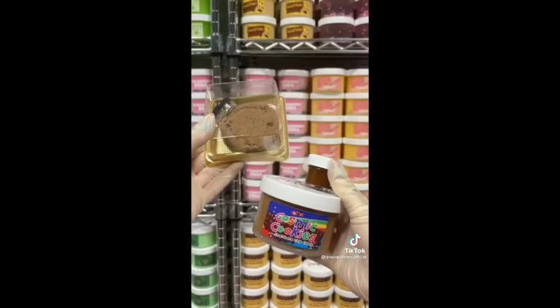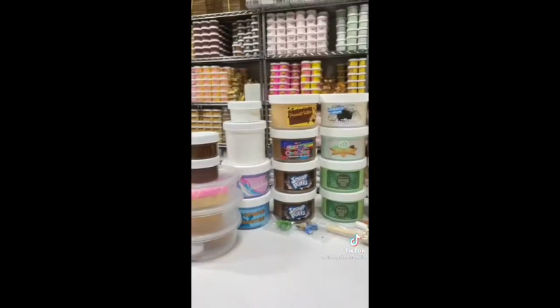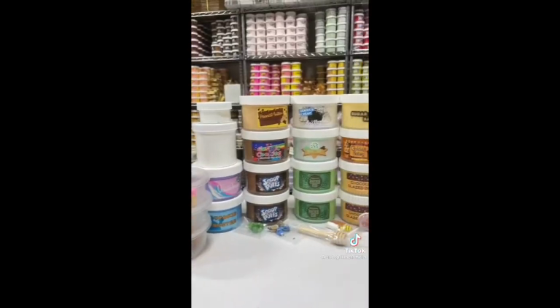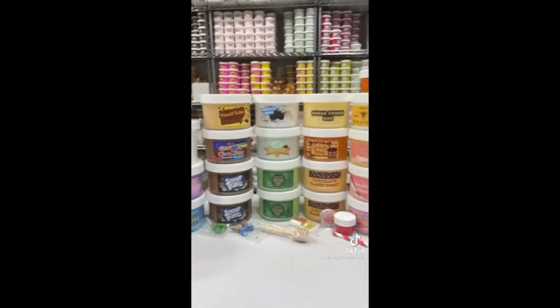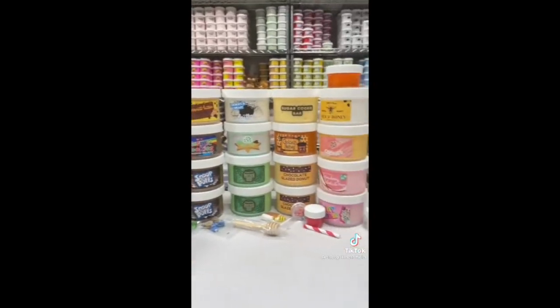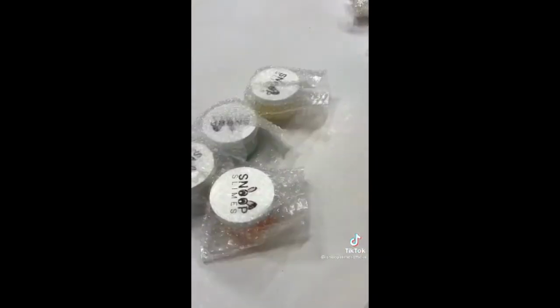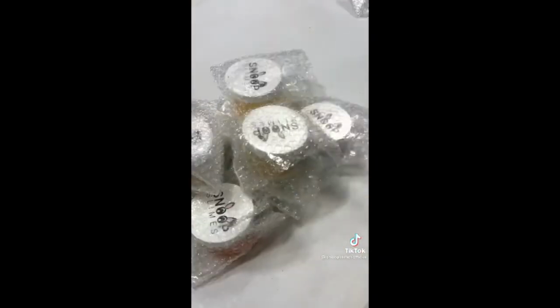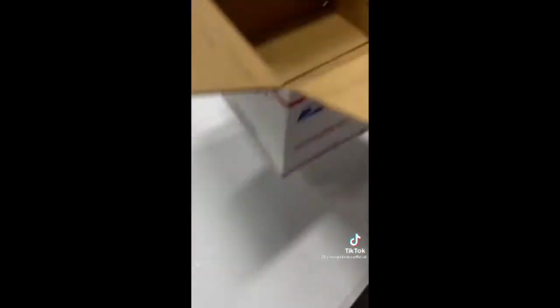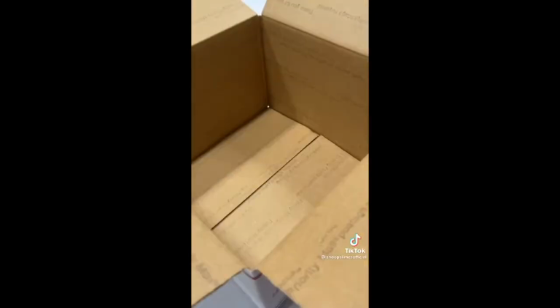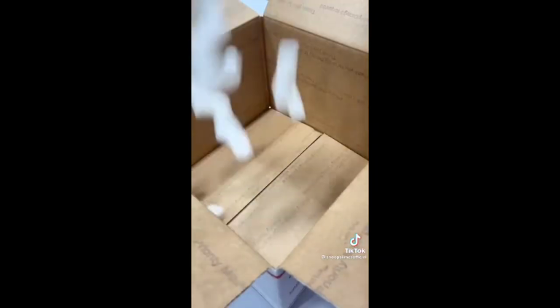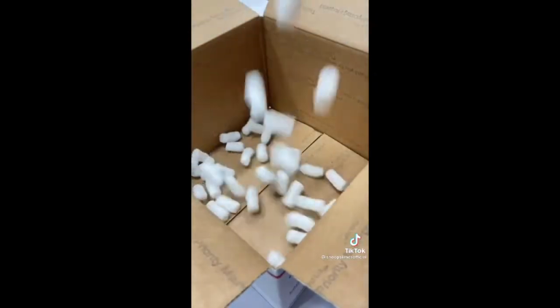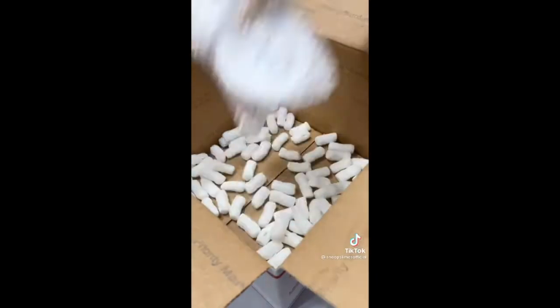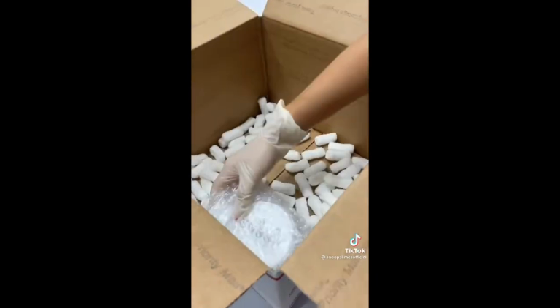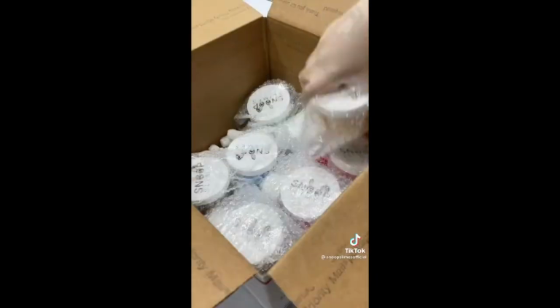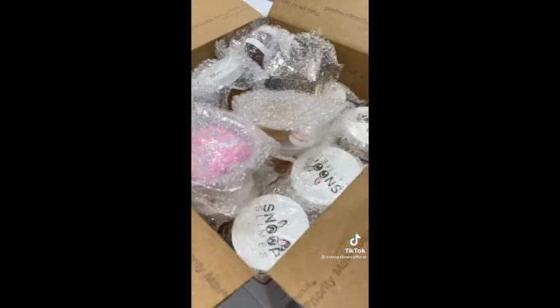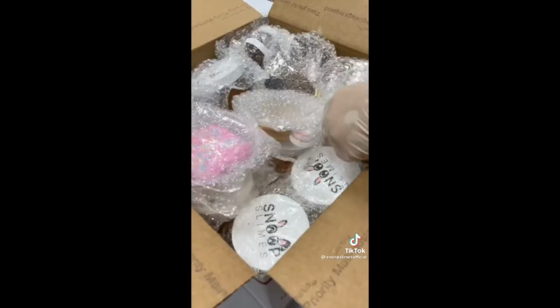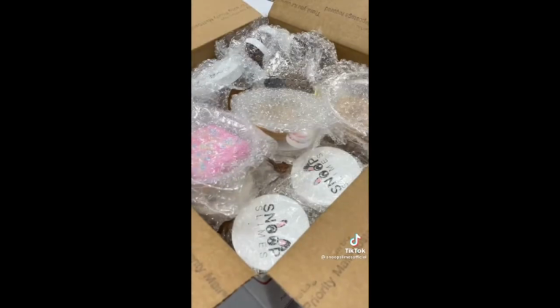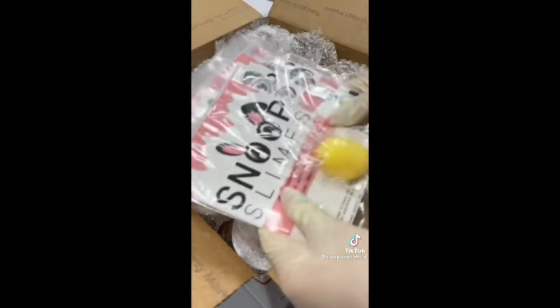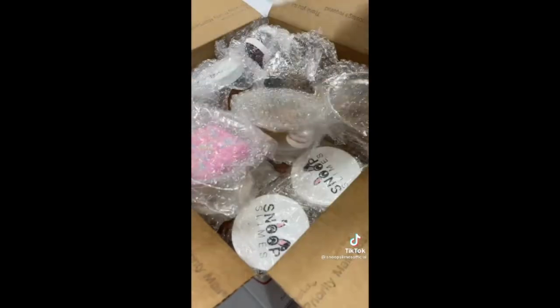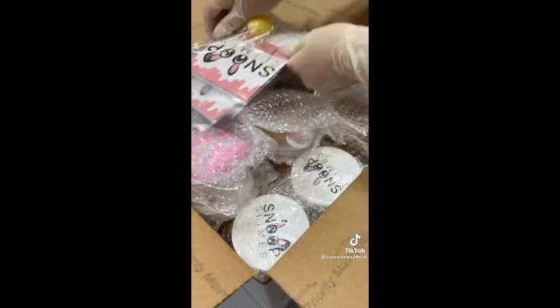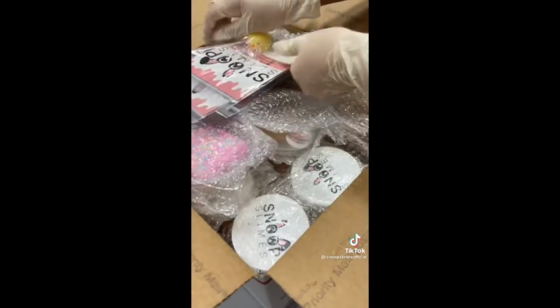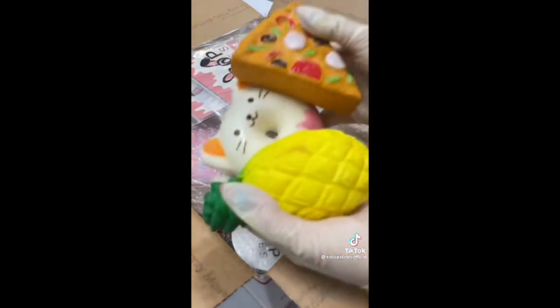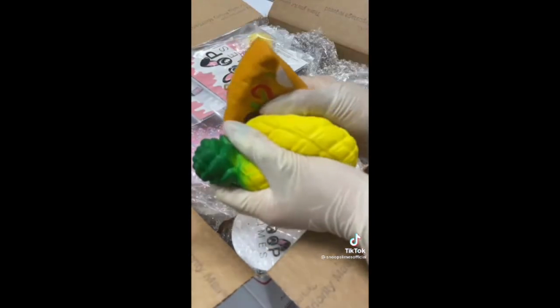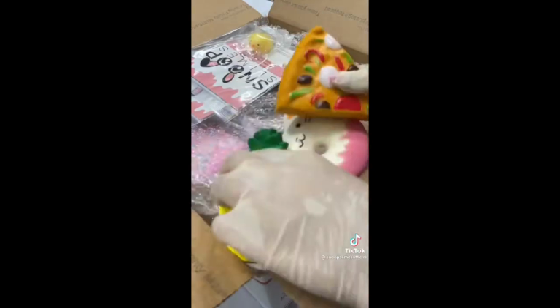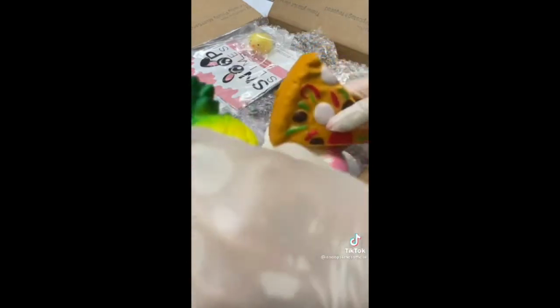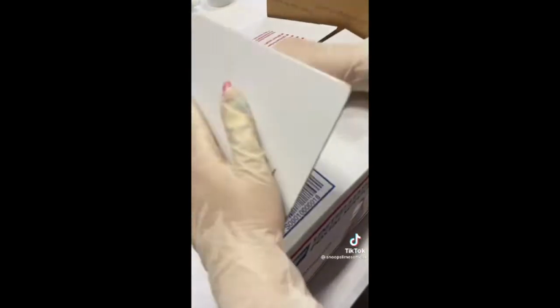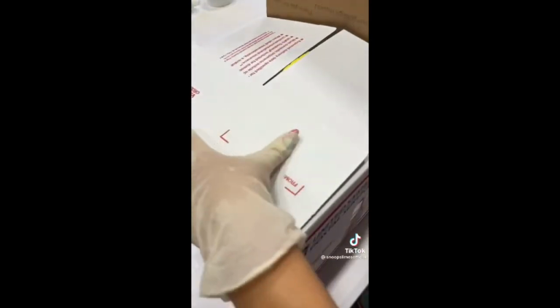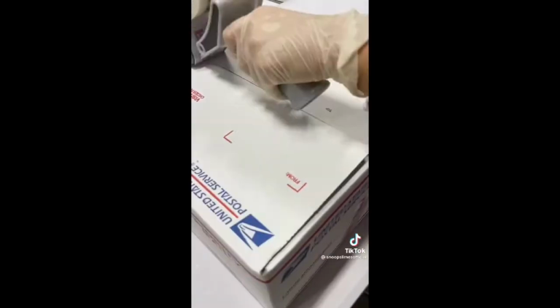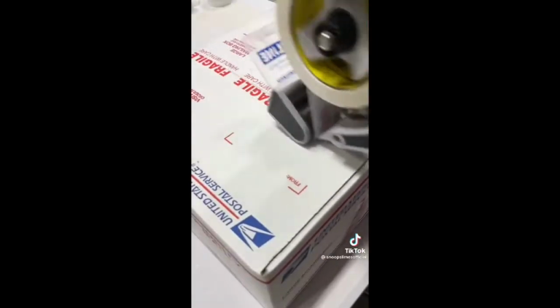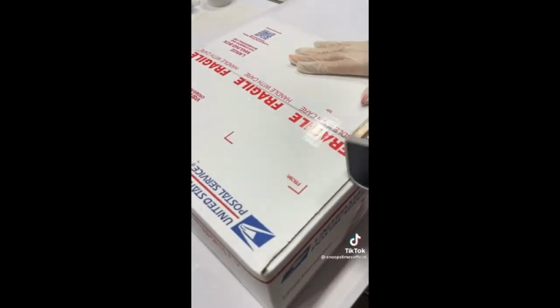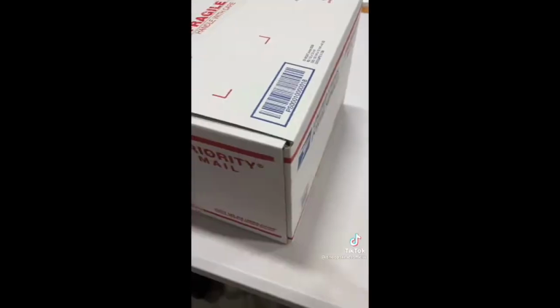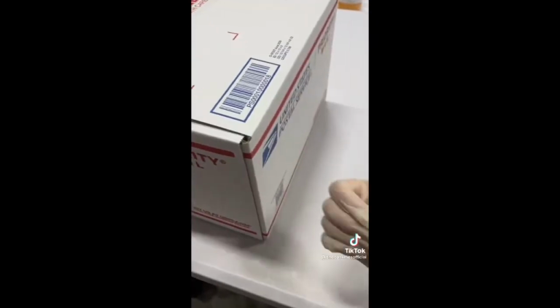I first grabbed all of the slimes from the shelf and bubble wrapped them individually to ensure protection during transit. For this order, I grabbed a large box and put all of the slimes inside. Then I added 3 slime care sheets and 3 adorable jumbo squishies as extras. Finally, I taped the box shut and it was ready to be shipped. Thank you for purchasing, Jenna!